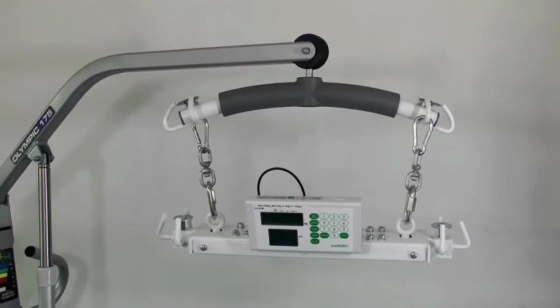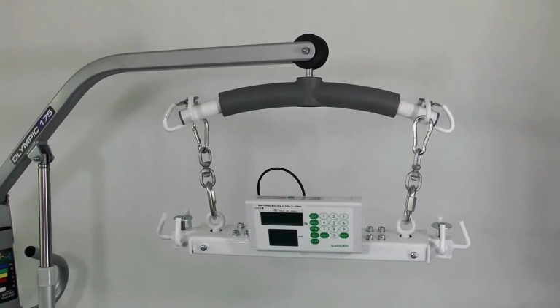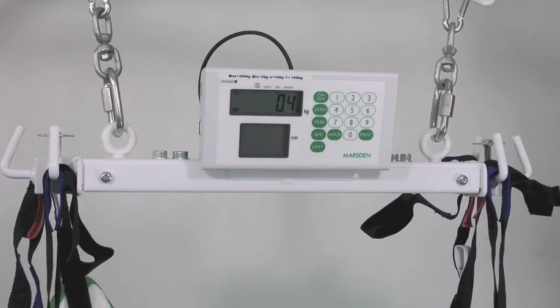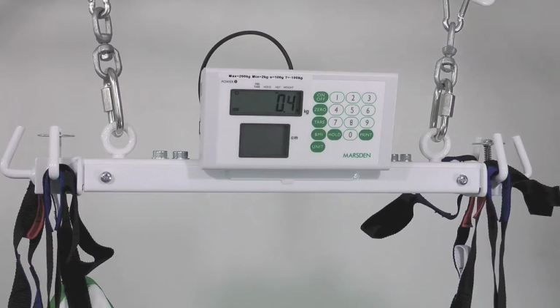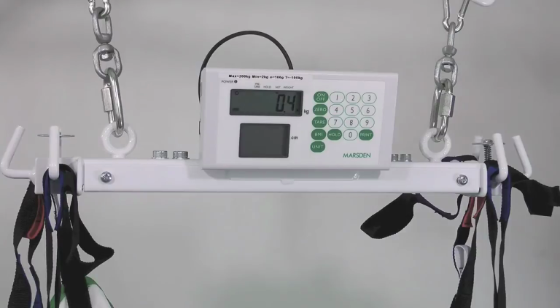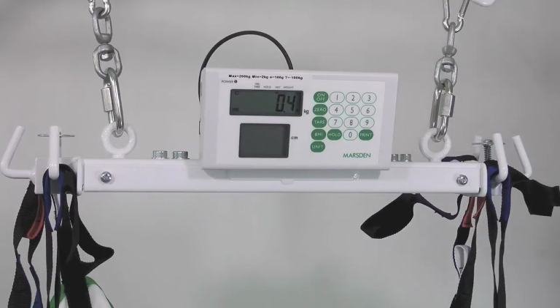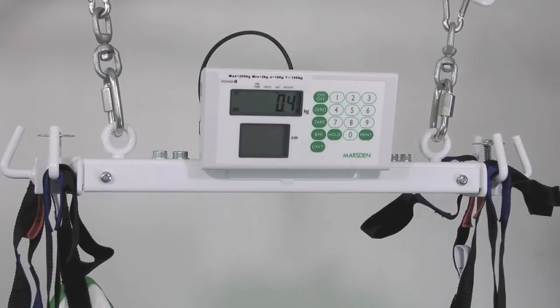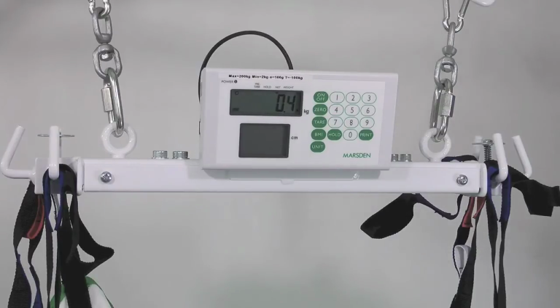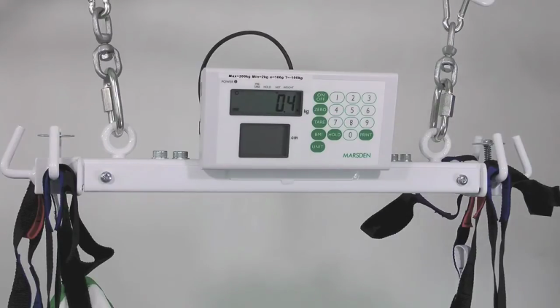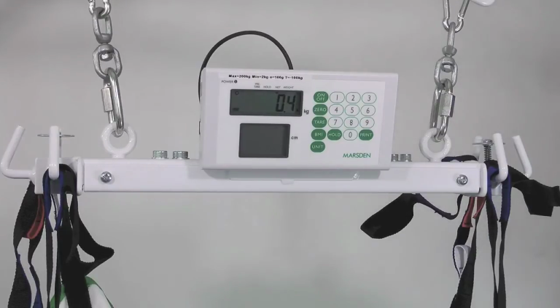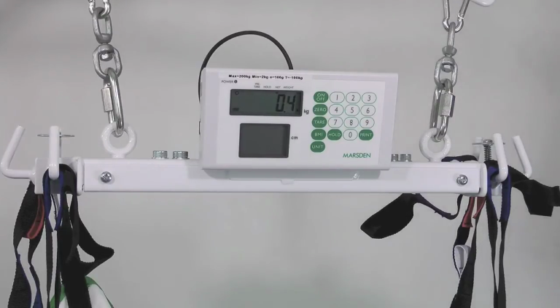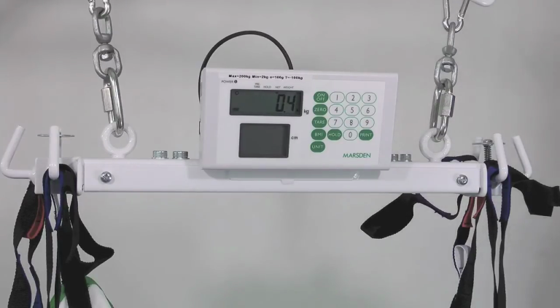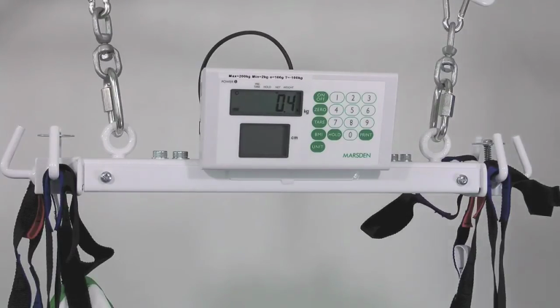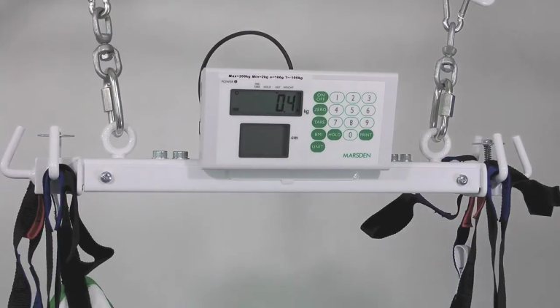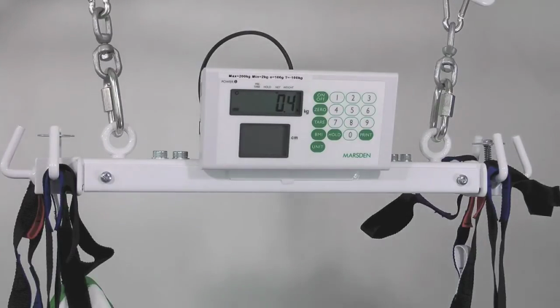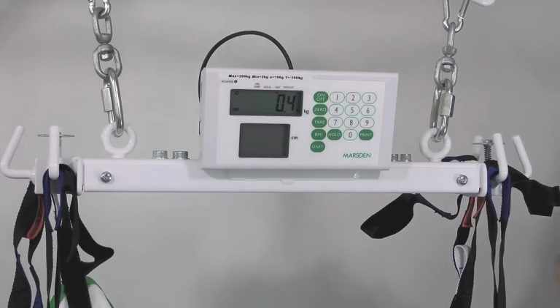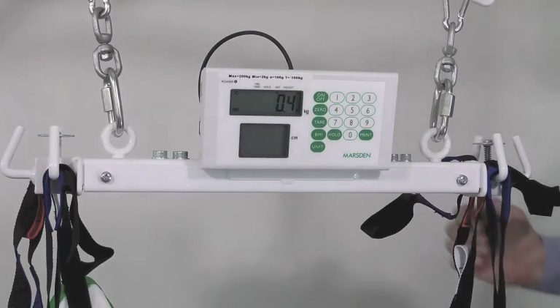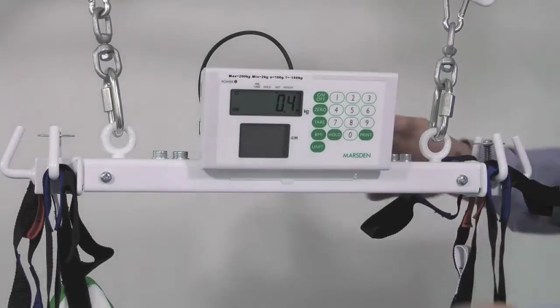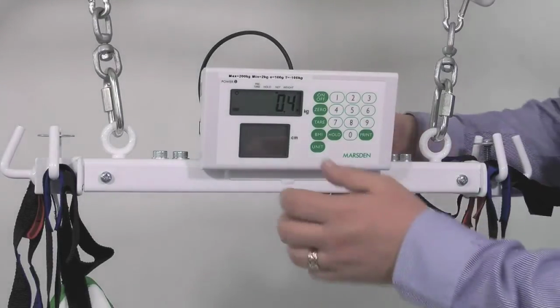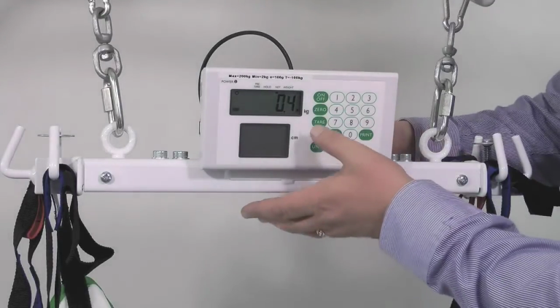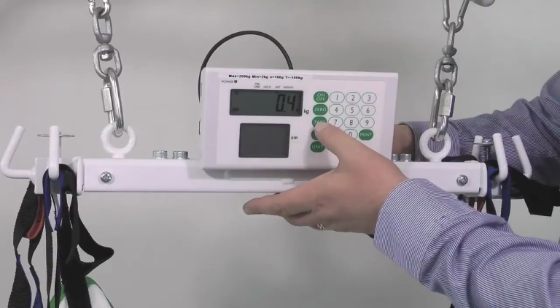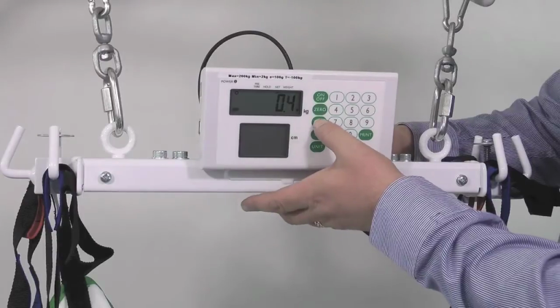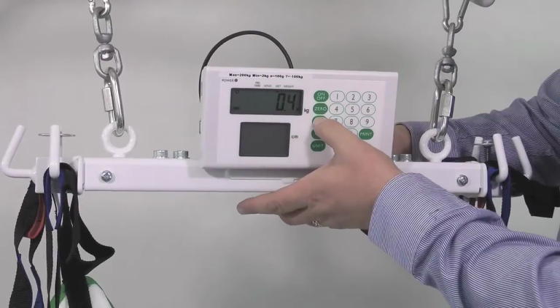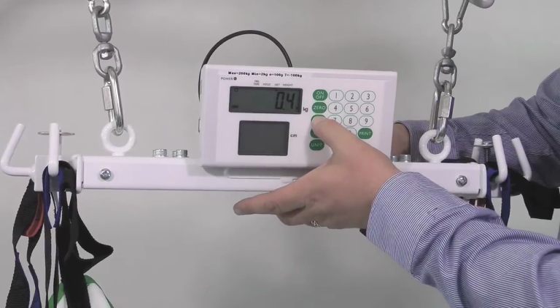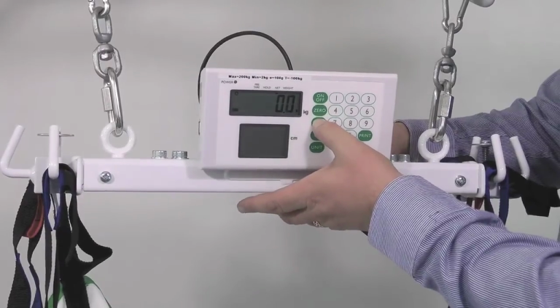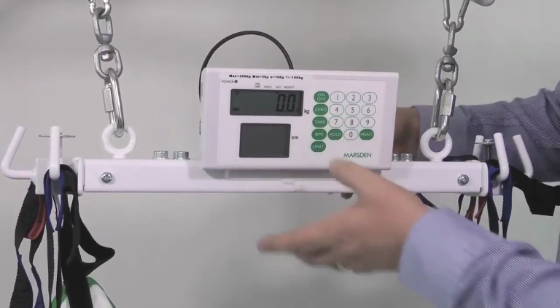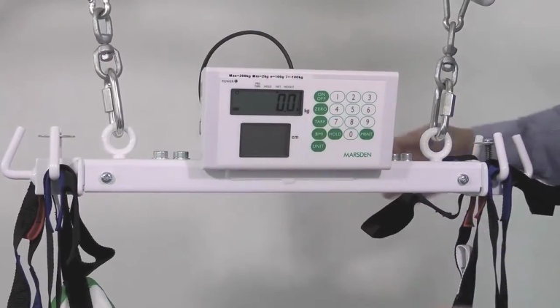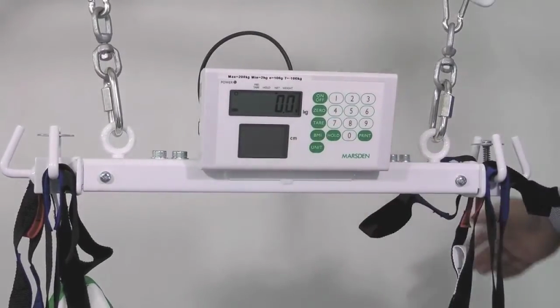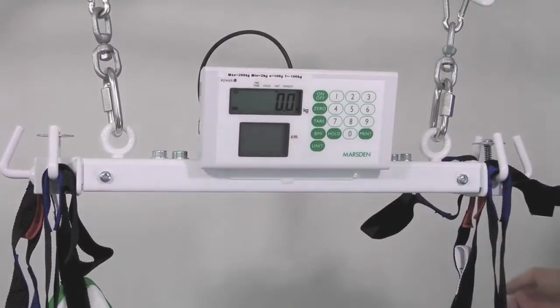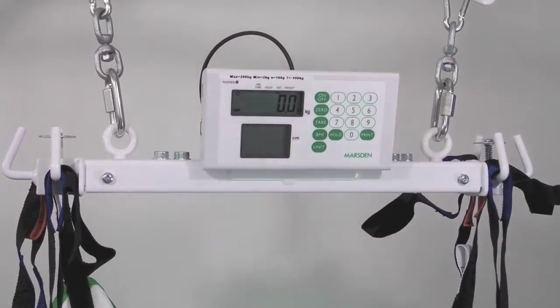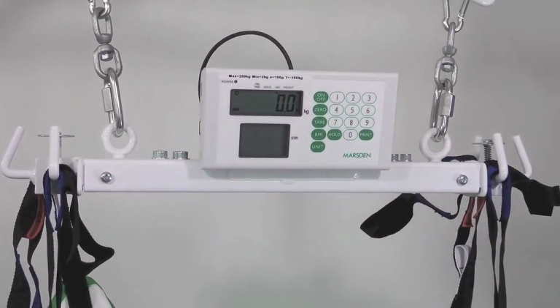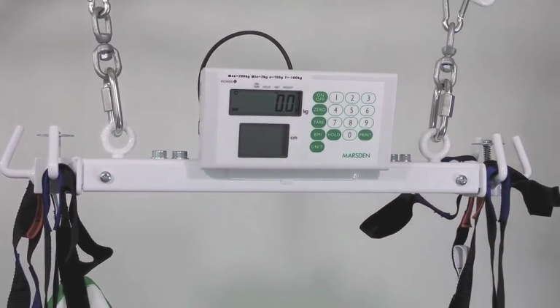Next, attach the sling to the hooks on the end of the weighing scale with the sling lifted off the floor or bed. Now press the tare button to zero the weight of the sling from the scale.